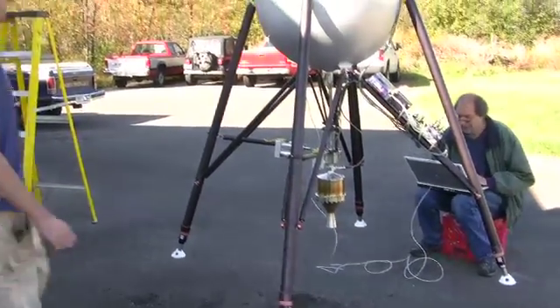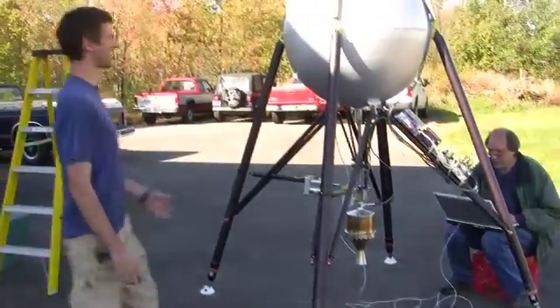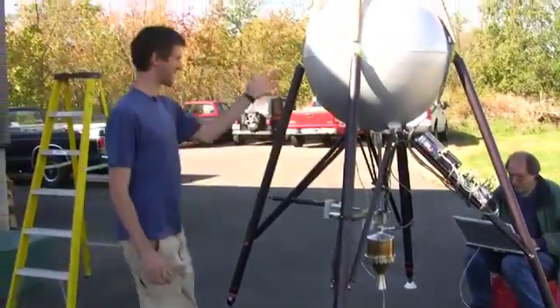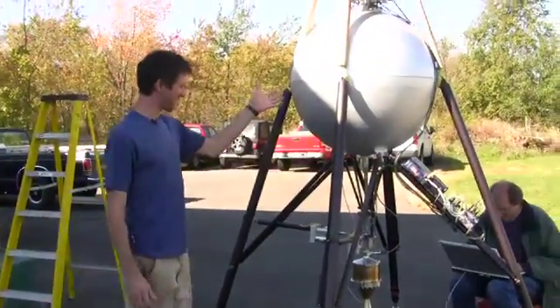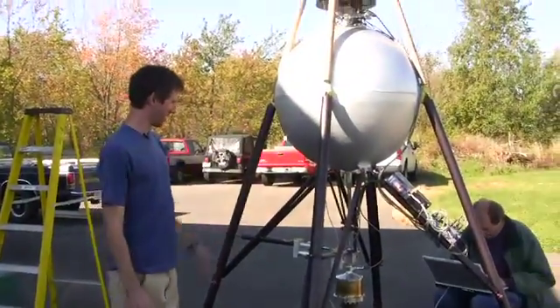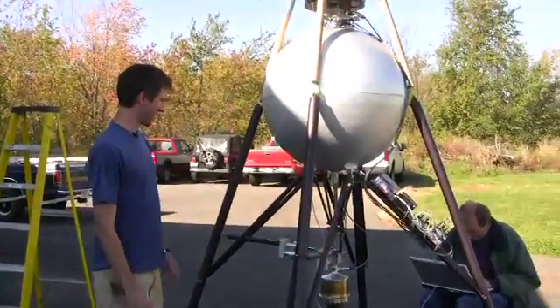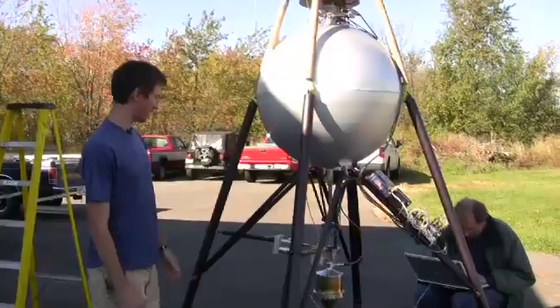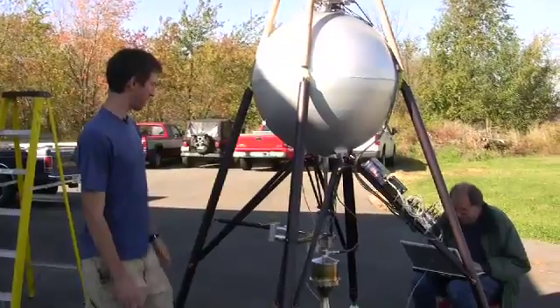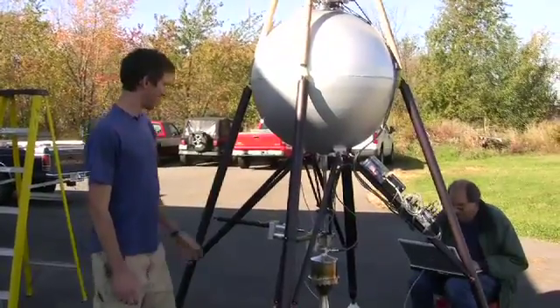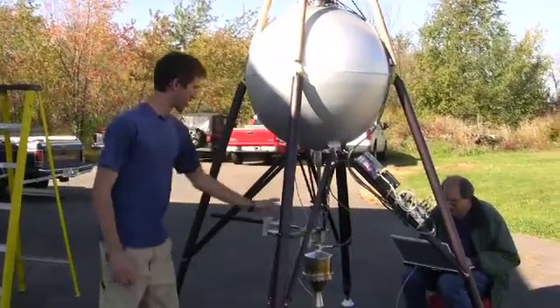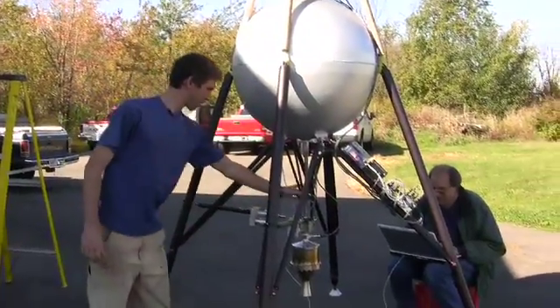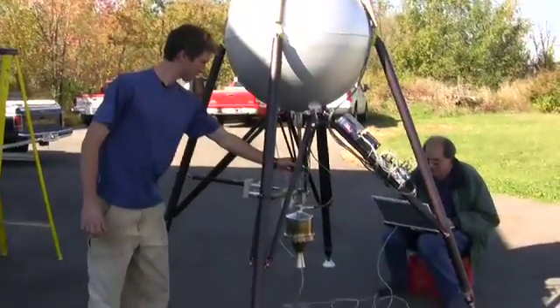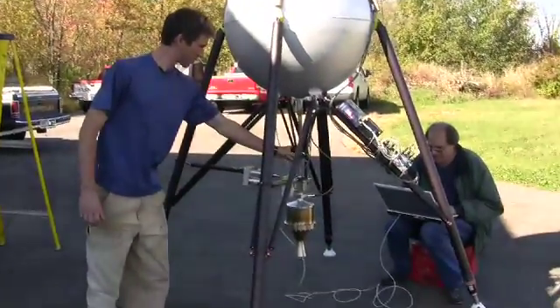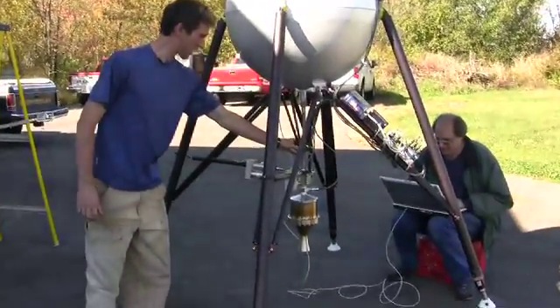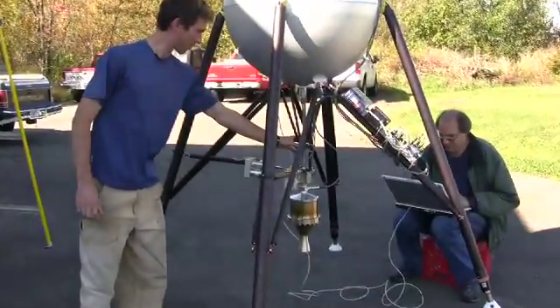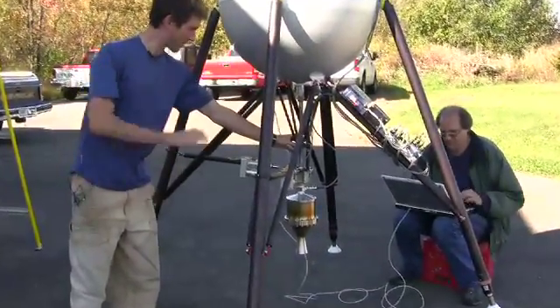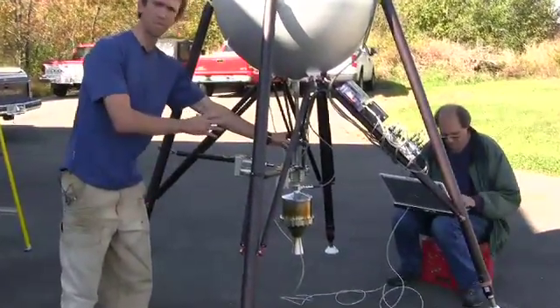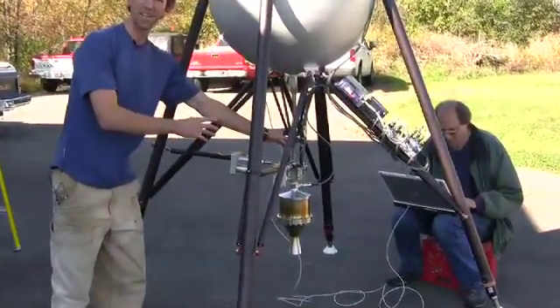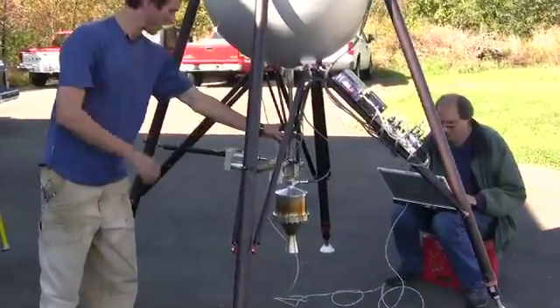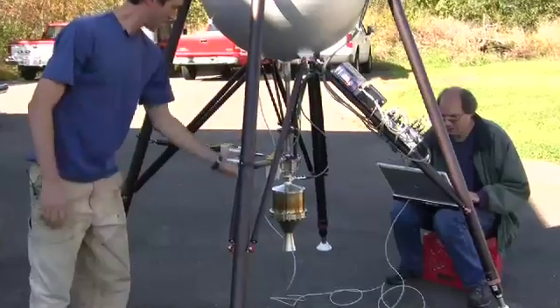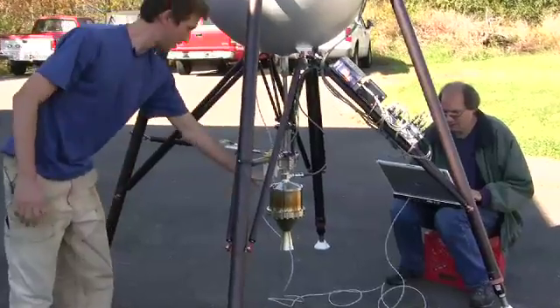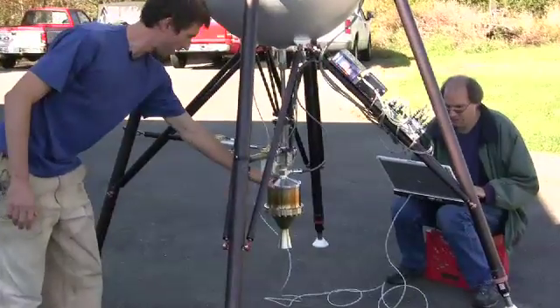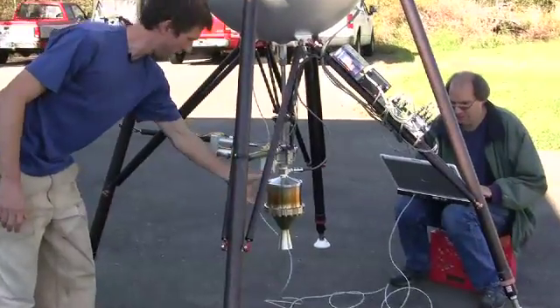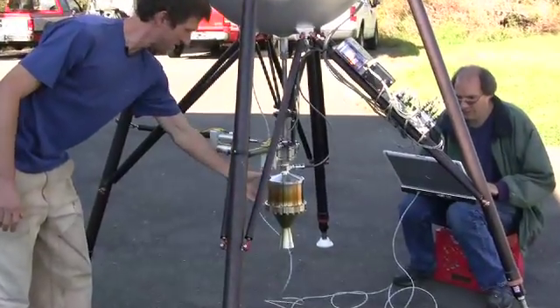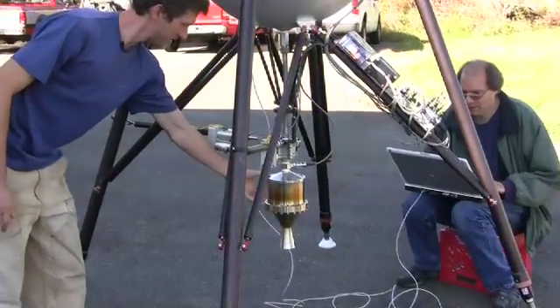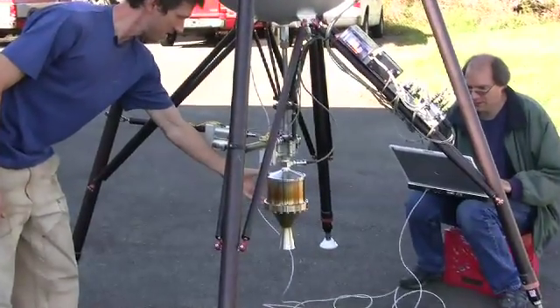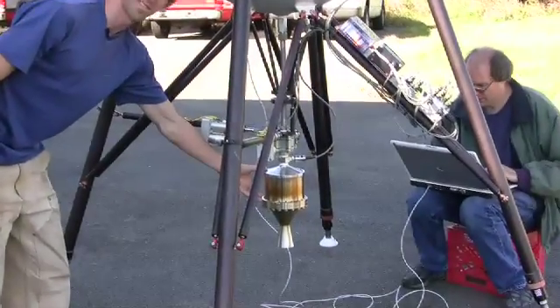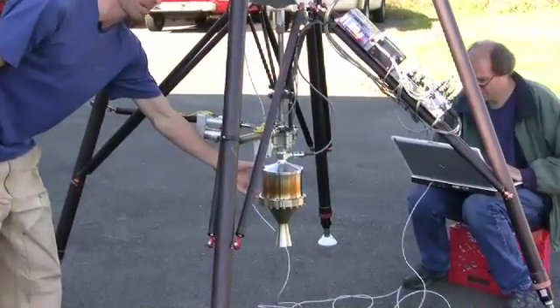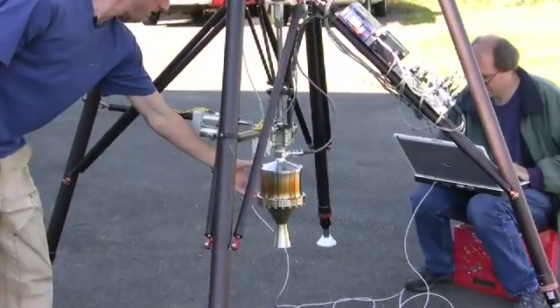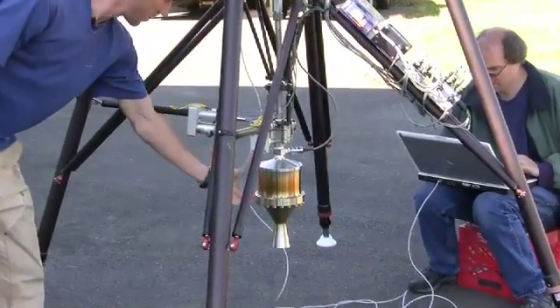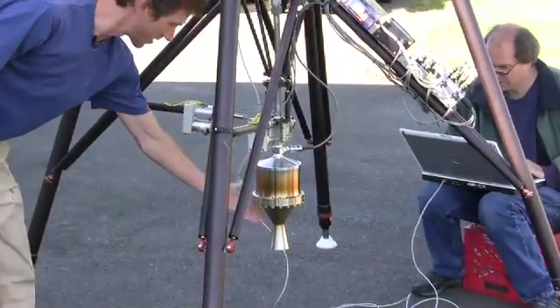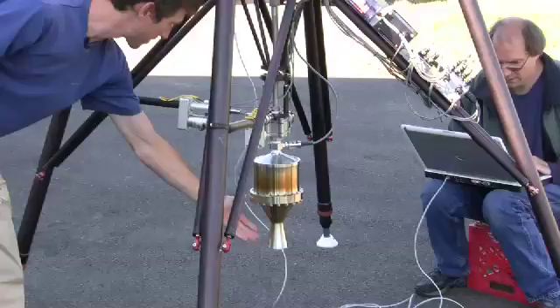Obviously this is the tank. This is our gimbal mechanism, so this is where the rocket motor is basically pivoting. This is the motor. The catalyst is in this section, the chamber, and this is the nozzle.